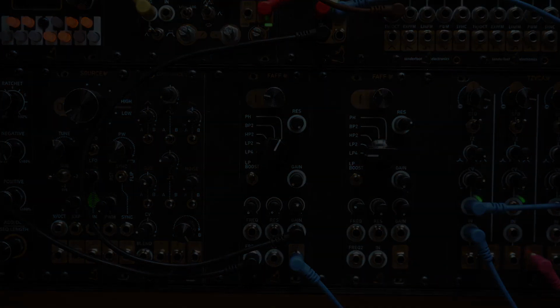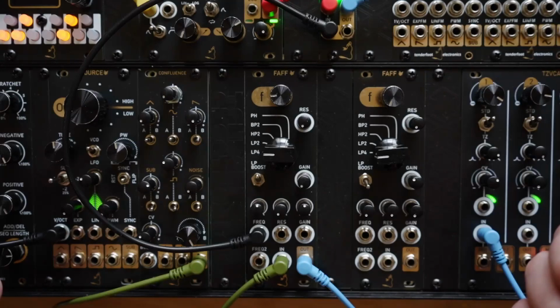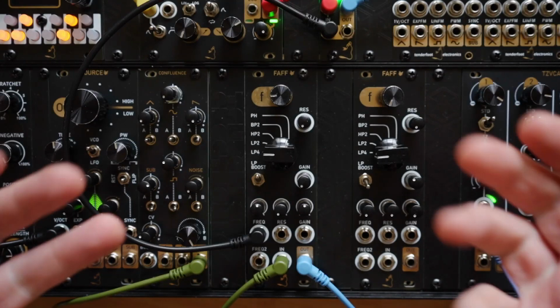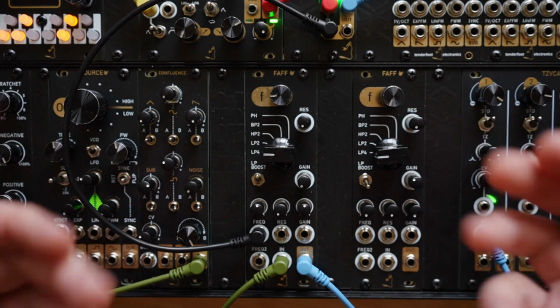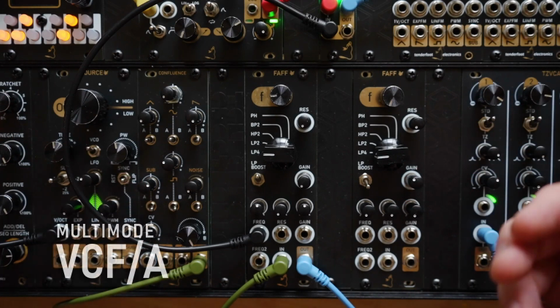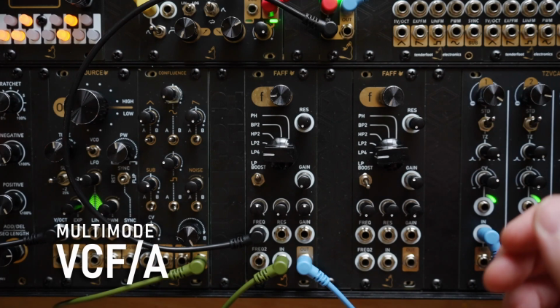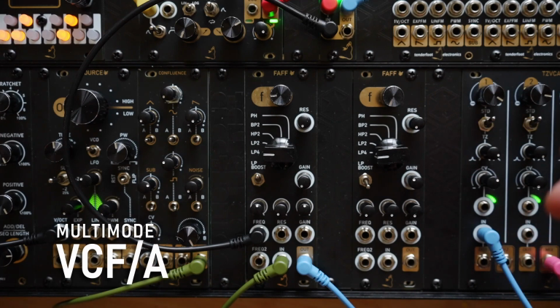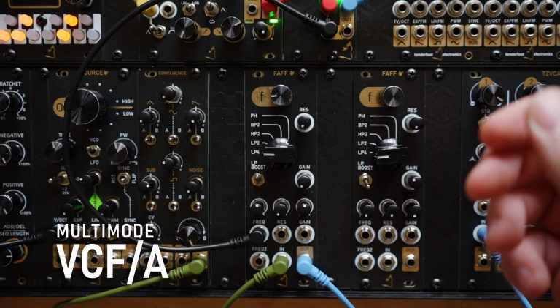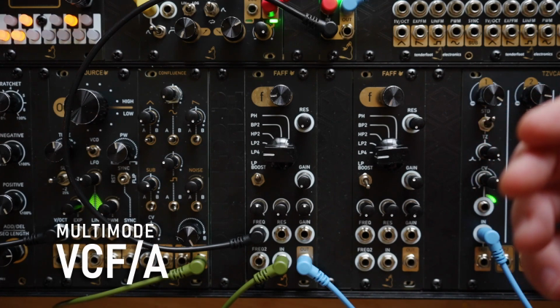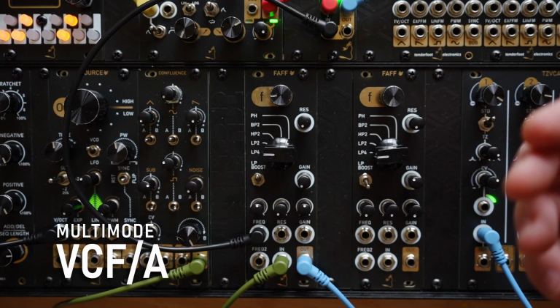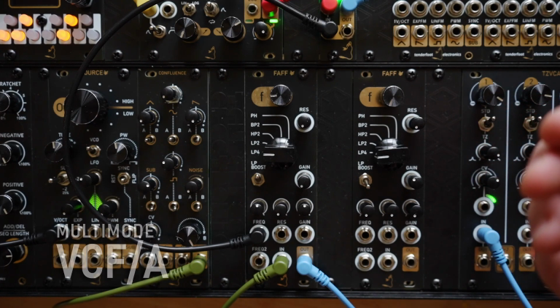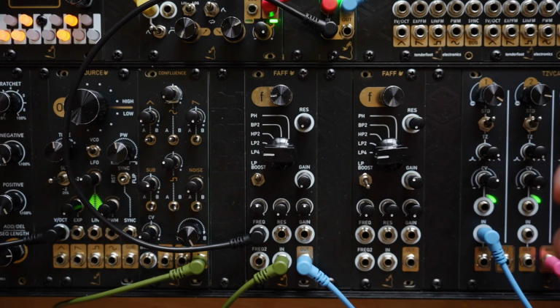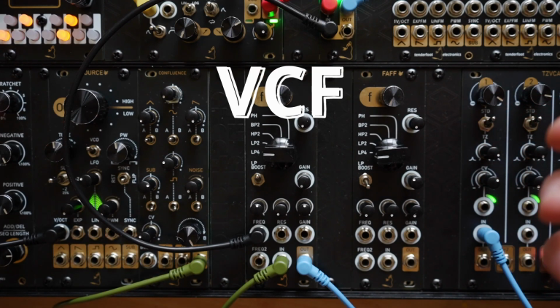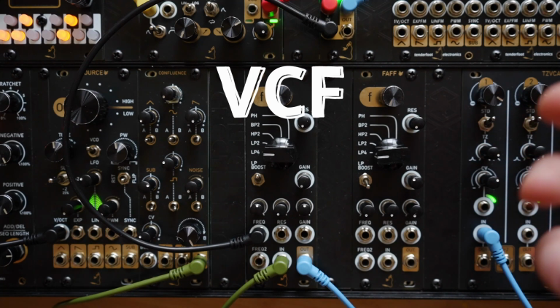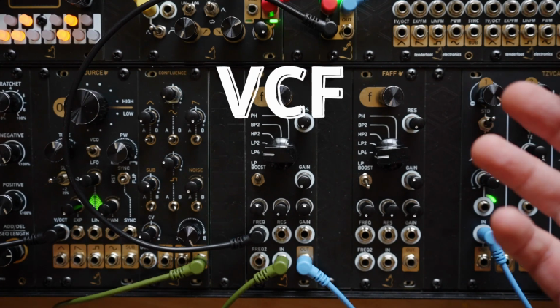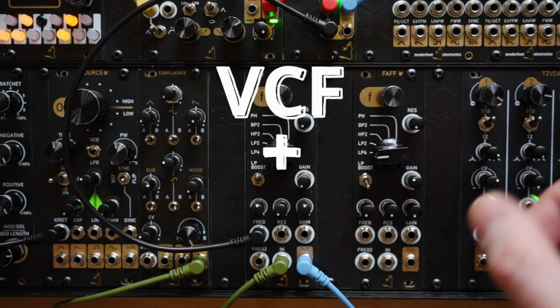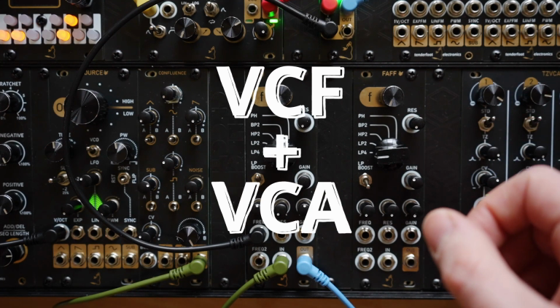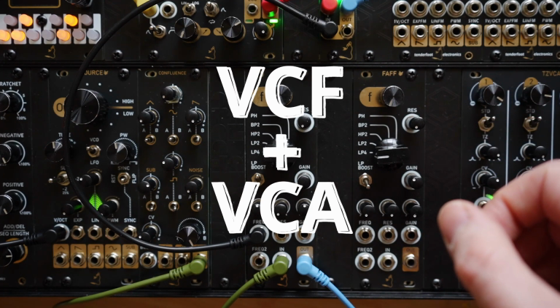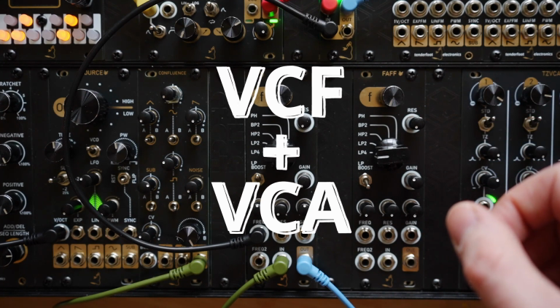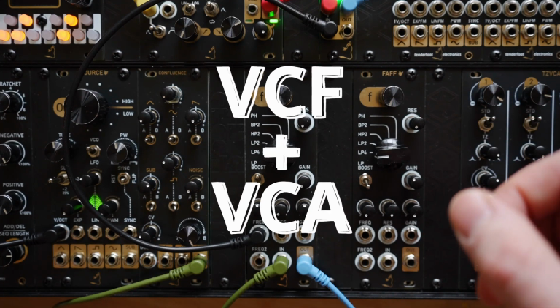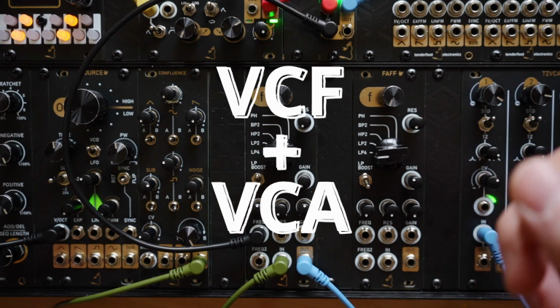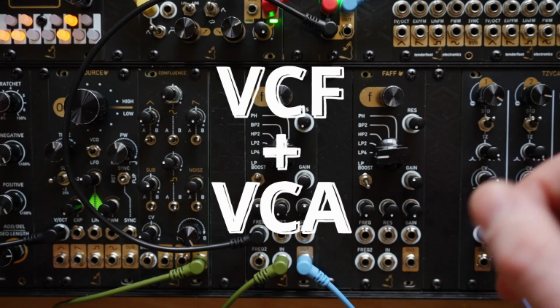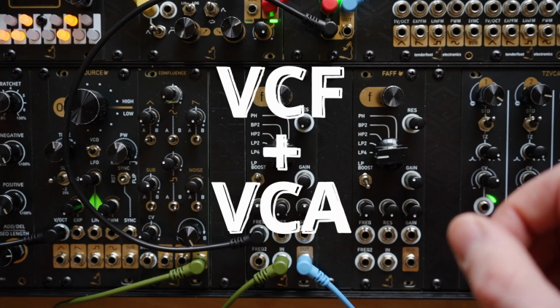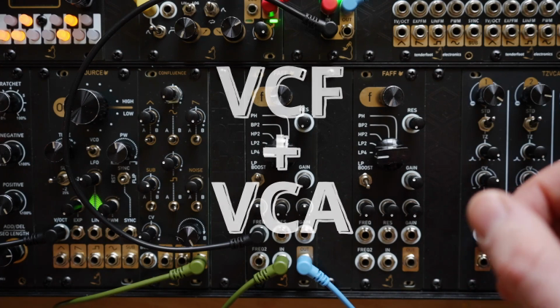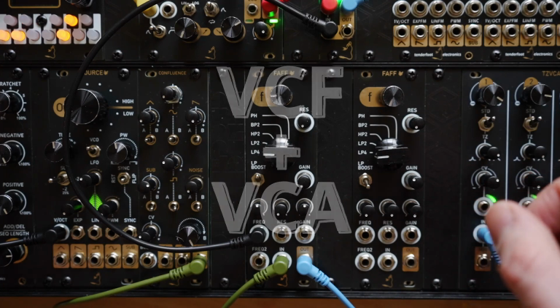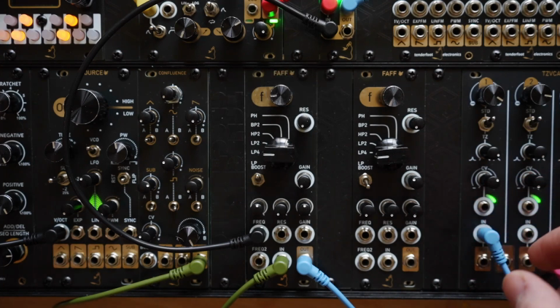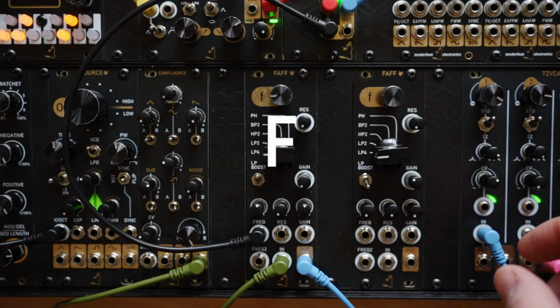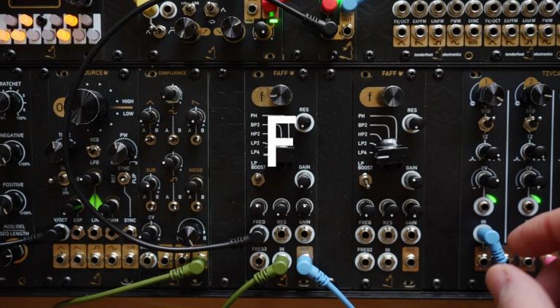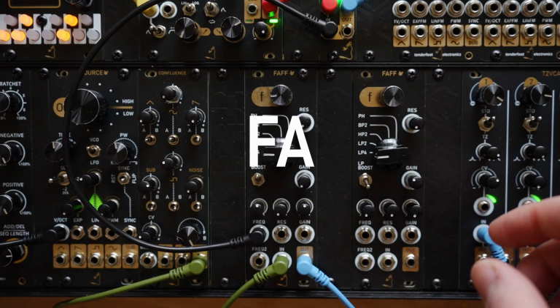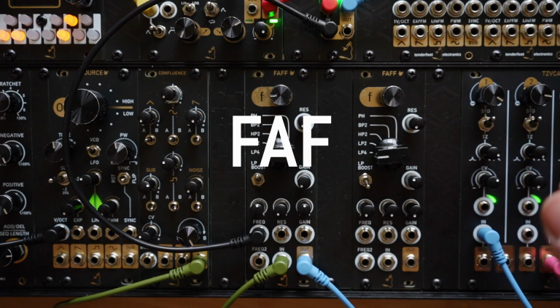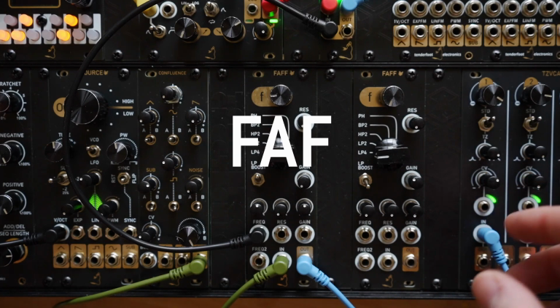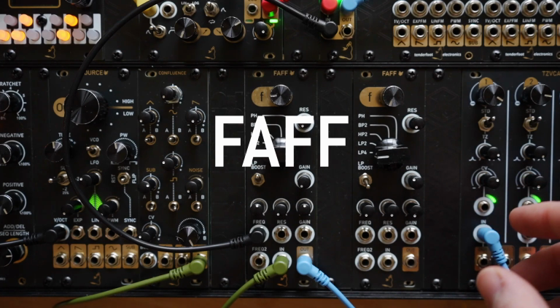FAF is a multimode VCFA — that is a voltage controlled filter combined with a voltage controlled amplifier — and it has five available filter functions.